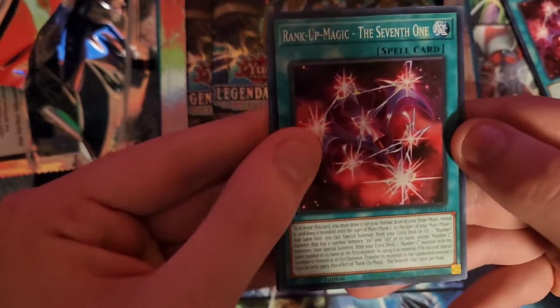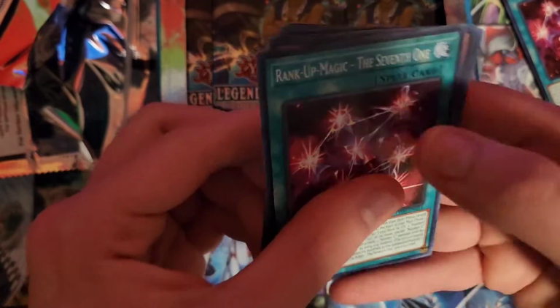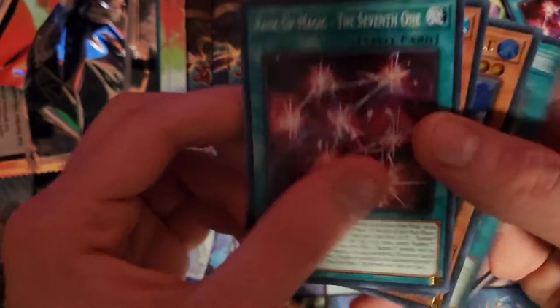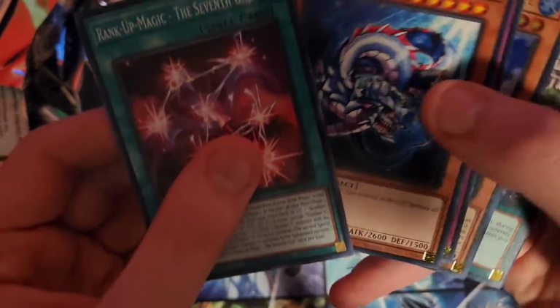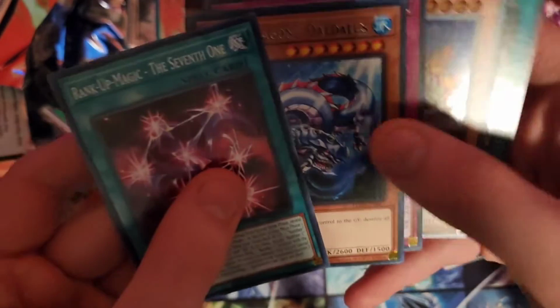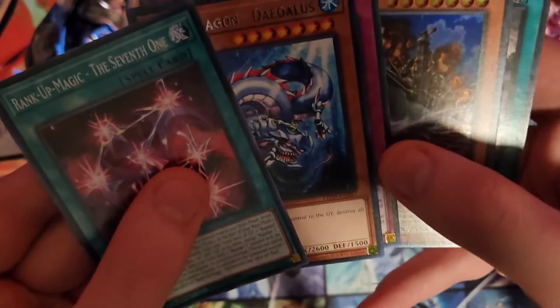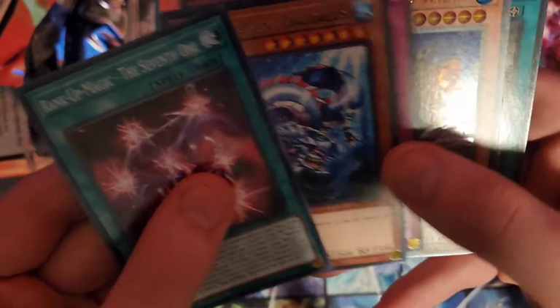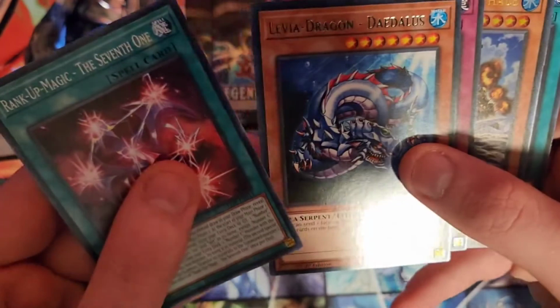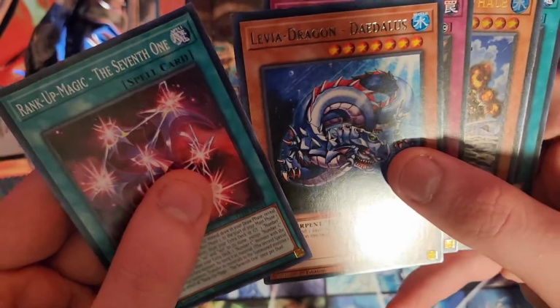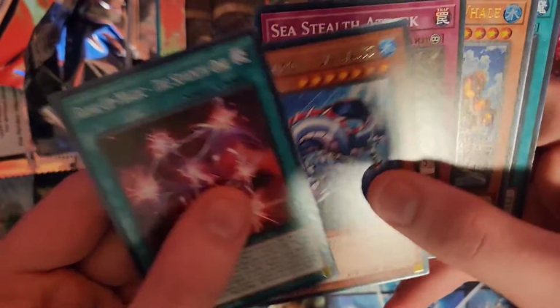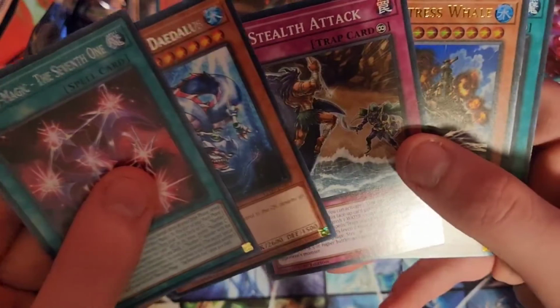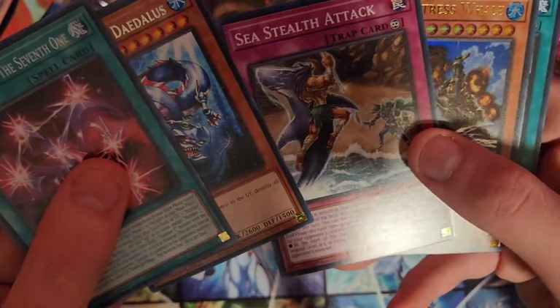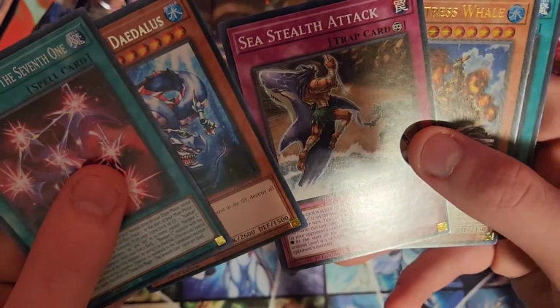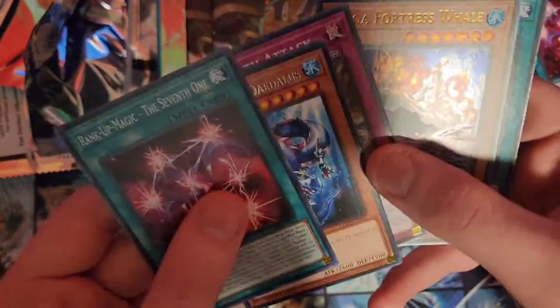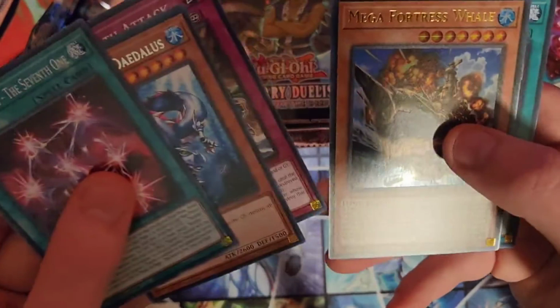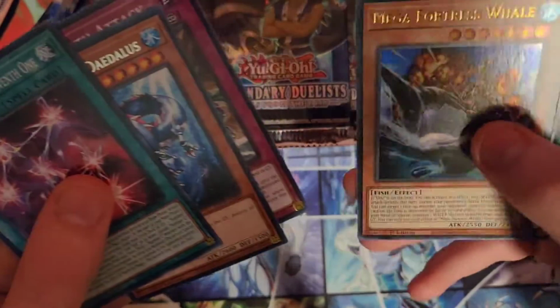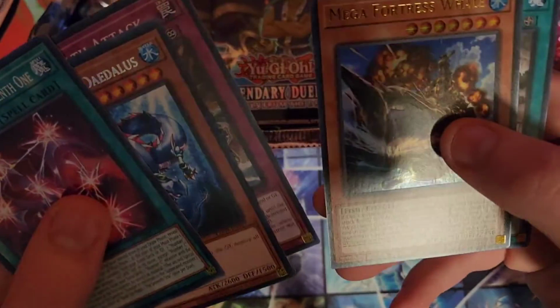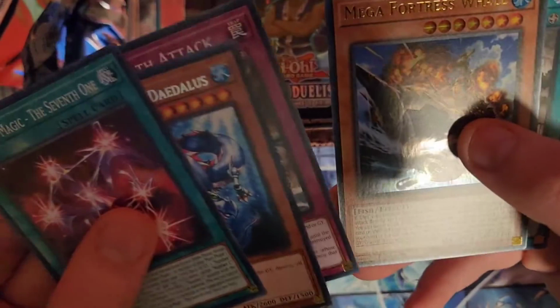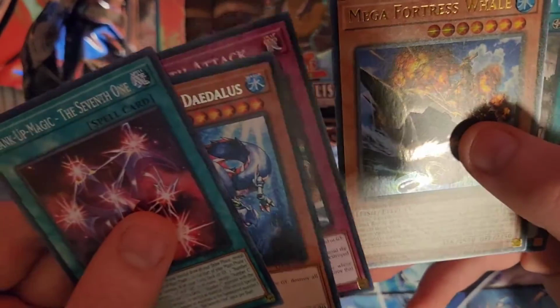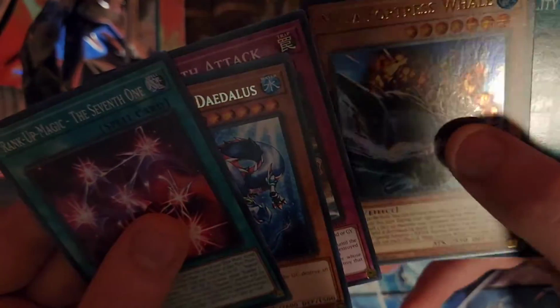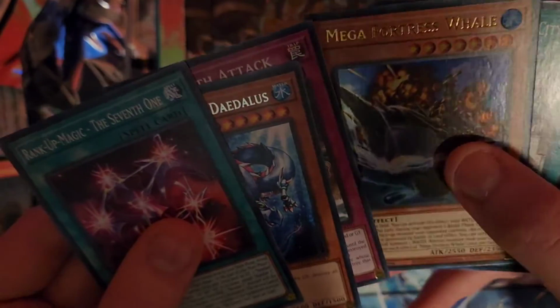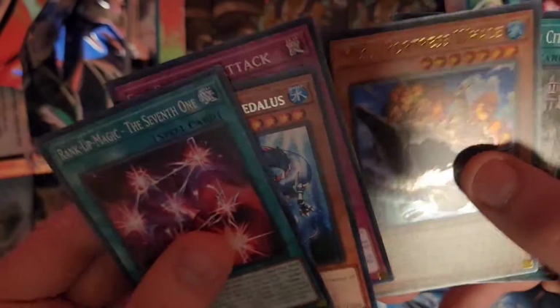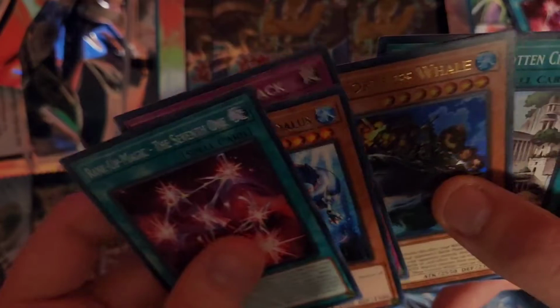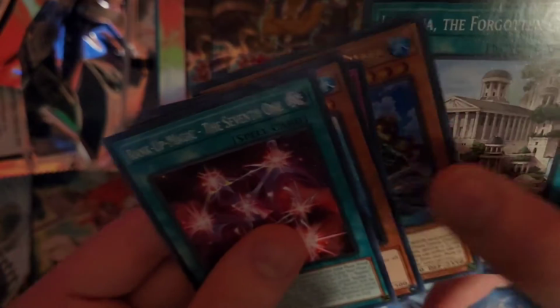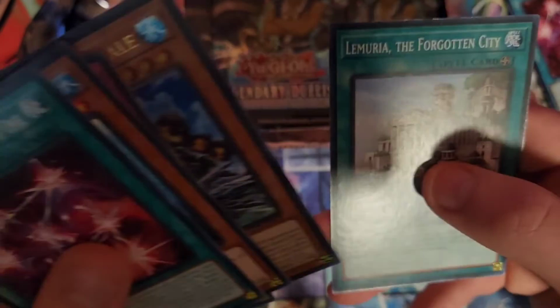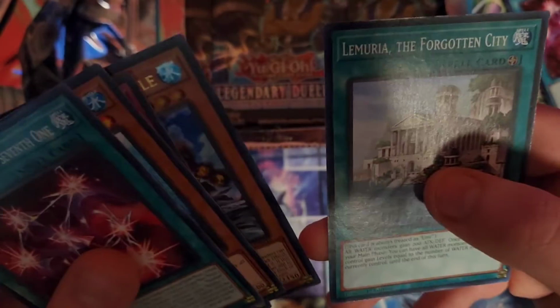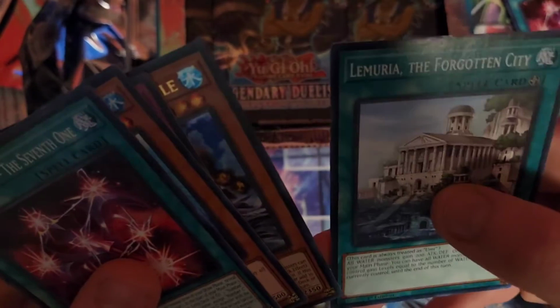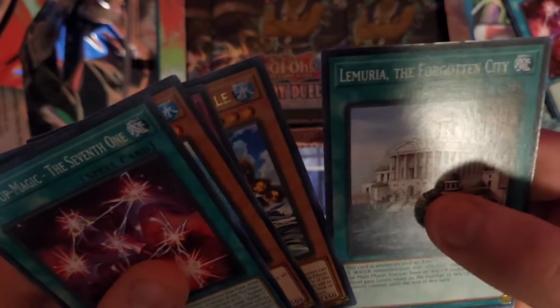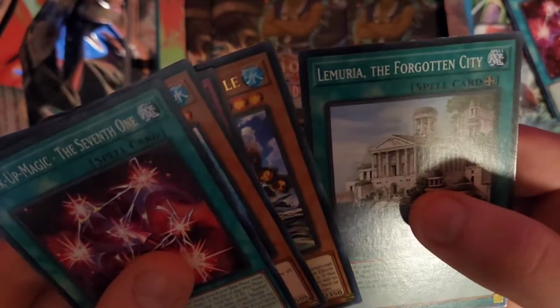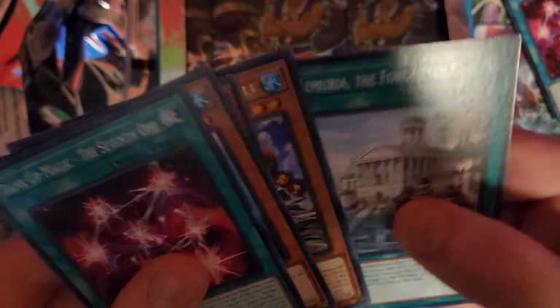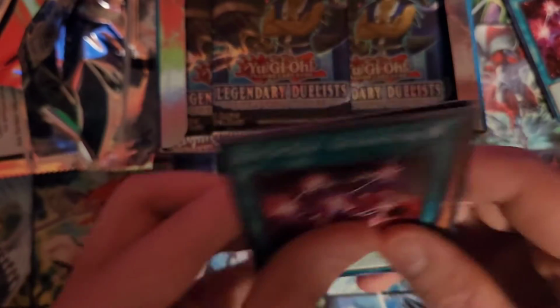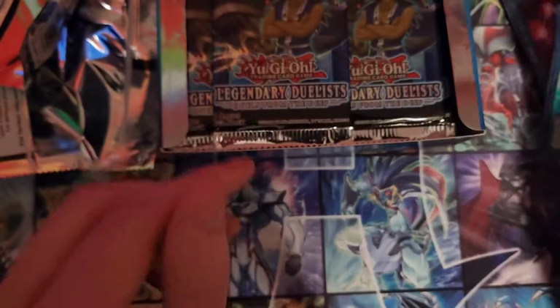Rankin Magic the Seventh, Levi Dragon Daedalus, Sea Stealth Attack, Mega Fortress Whale! Okay! Nice, and the Marry of the Forgotten City. Cool!